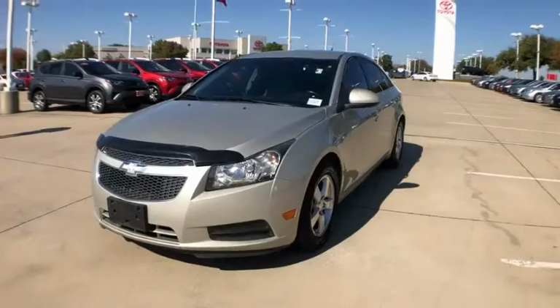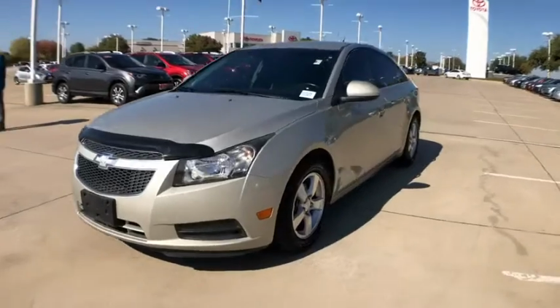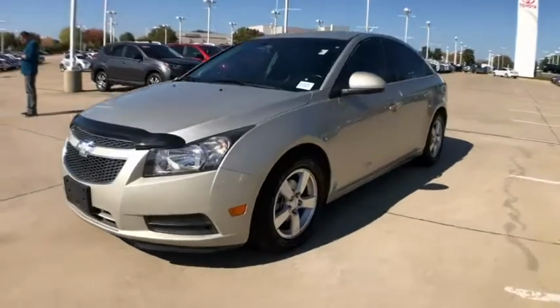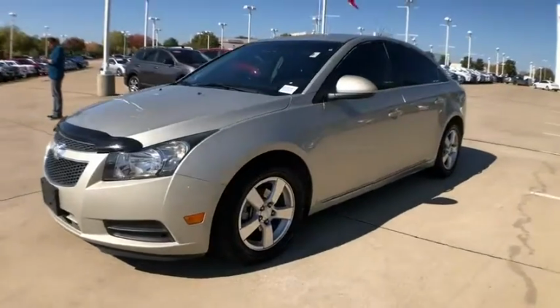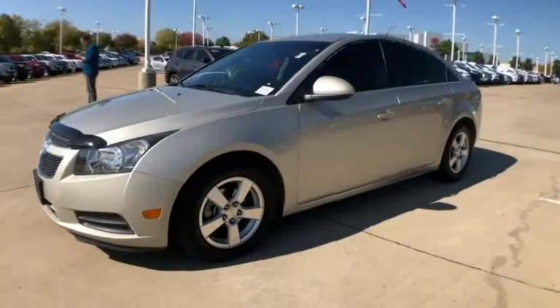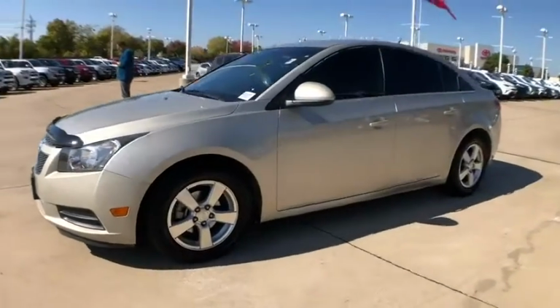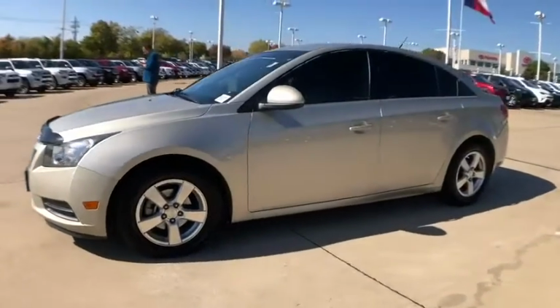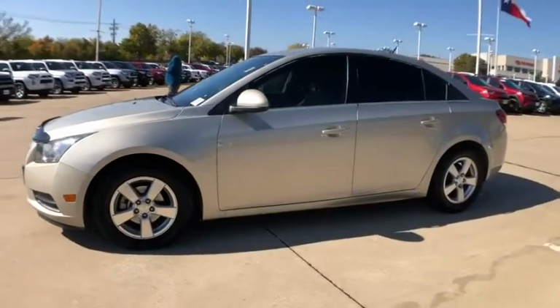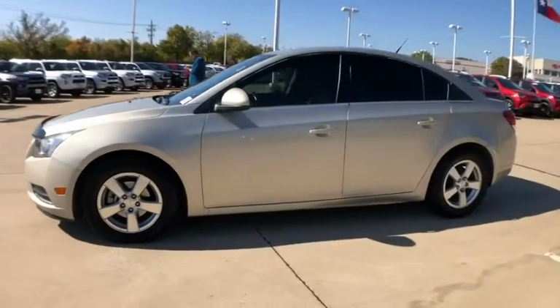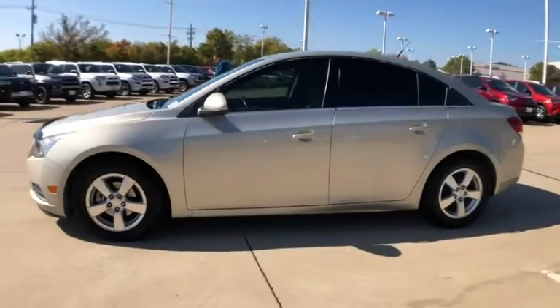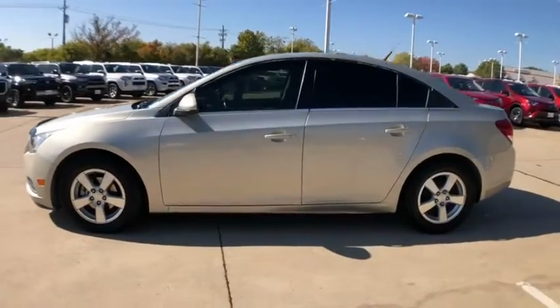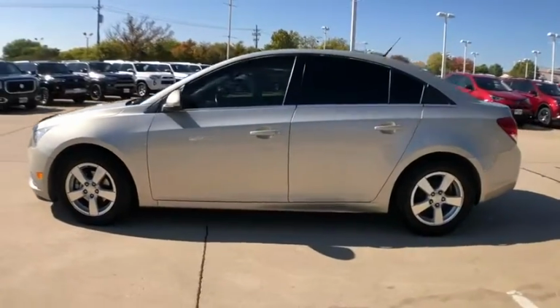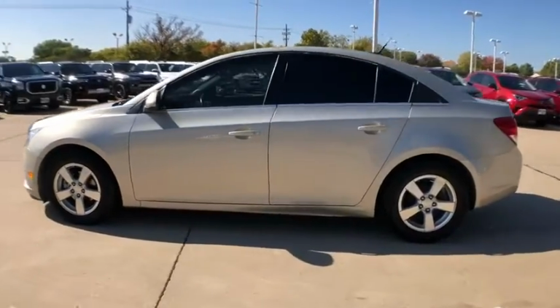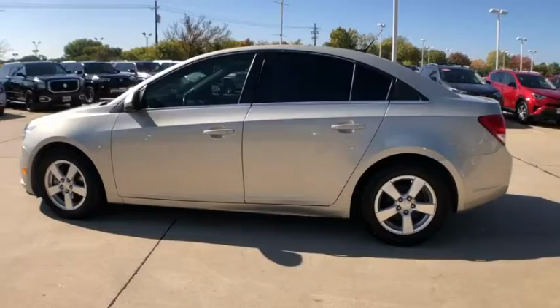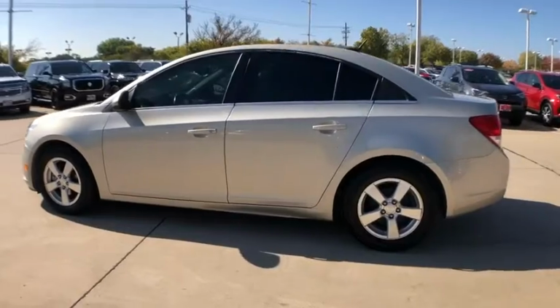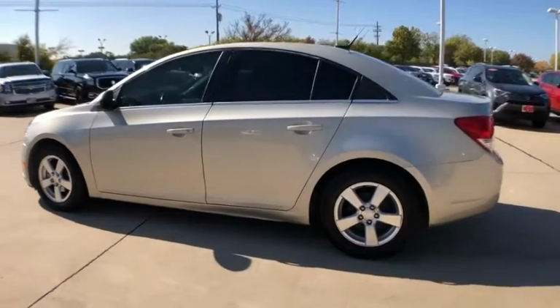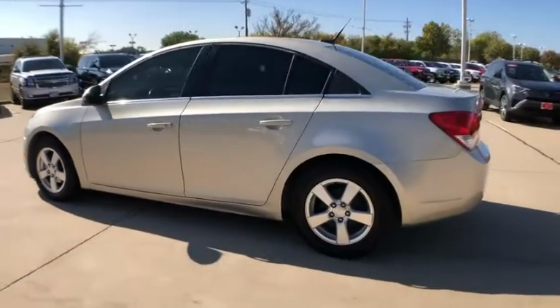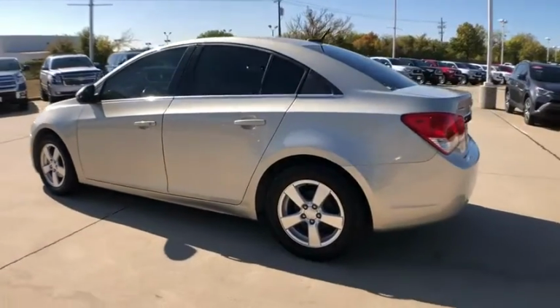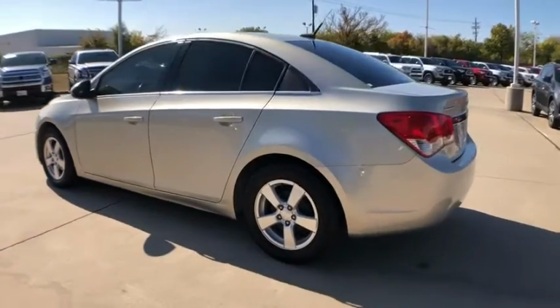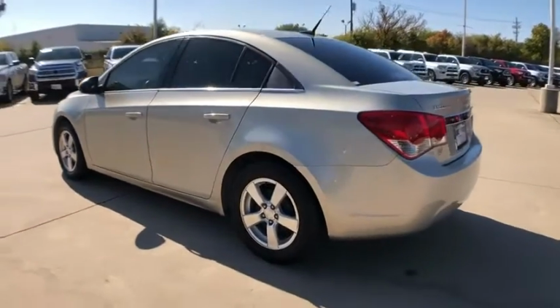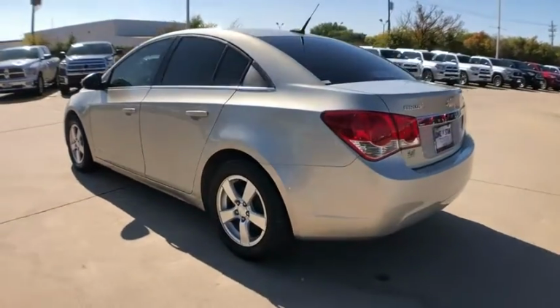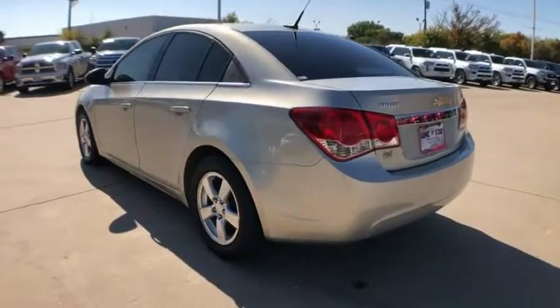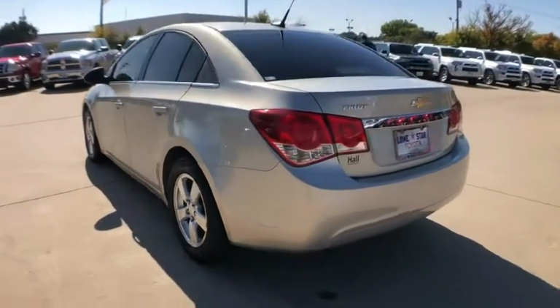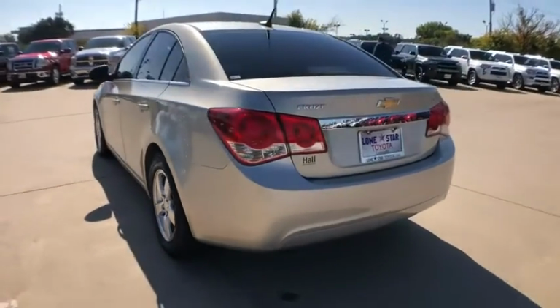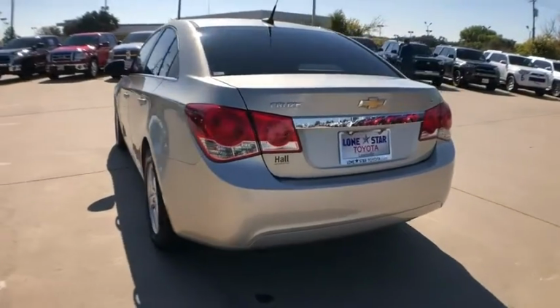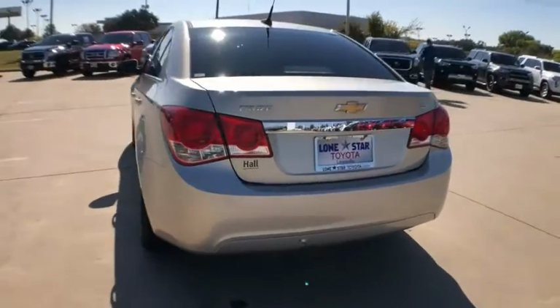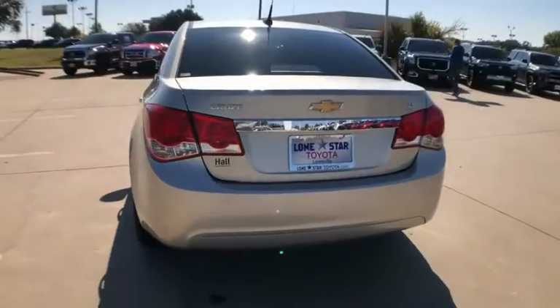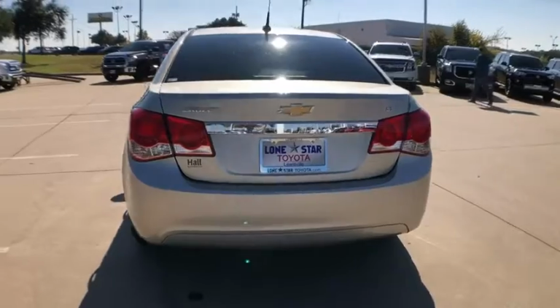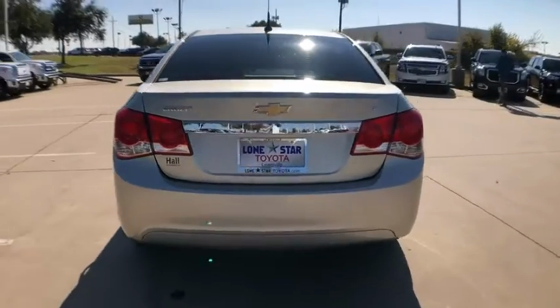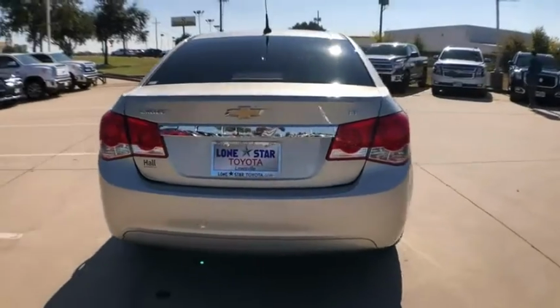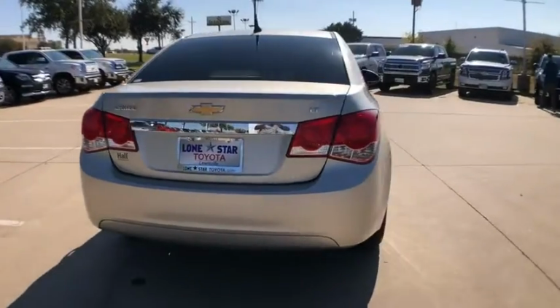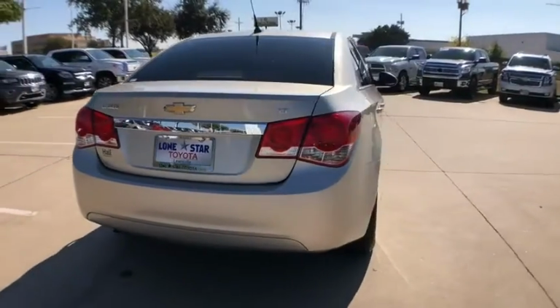Stop by and take a look at the 2014 Chevrolet Cruze. The Cruze Blueprint calls for more than you'd expect. This vehicle has less than 70,000 miles. Here are some of this vehicle's great options.